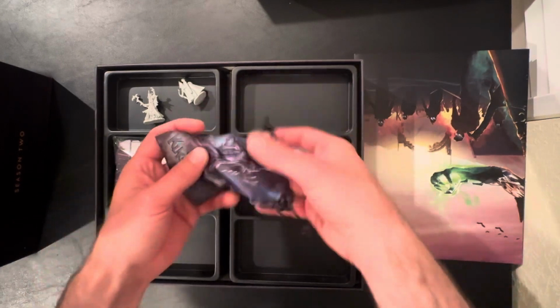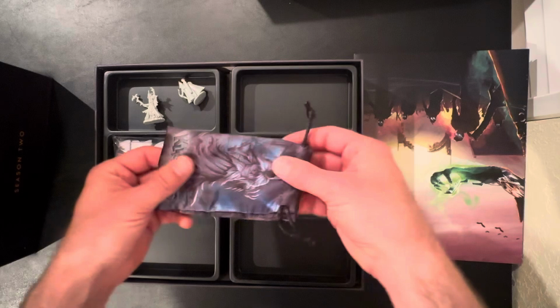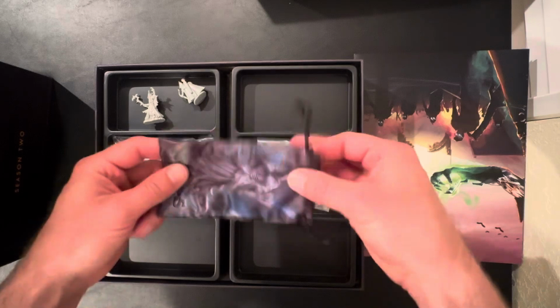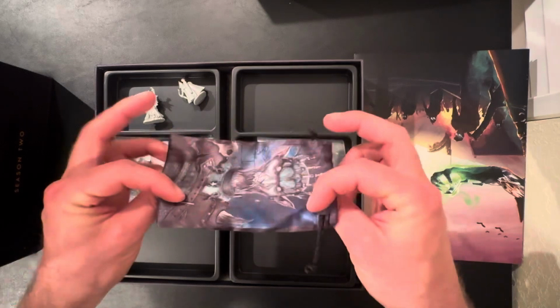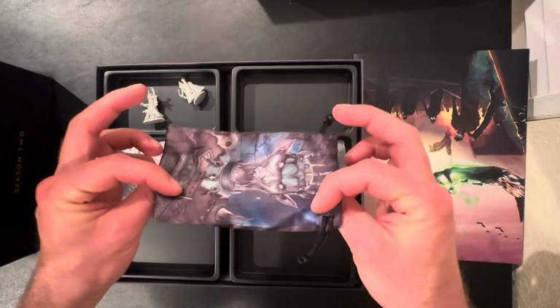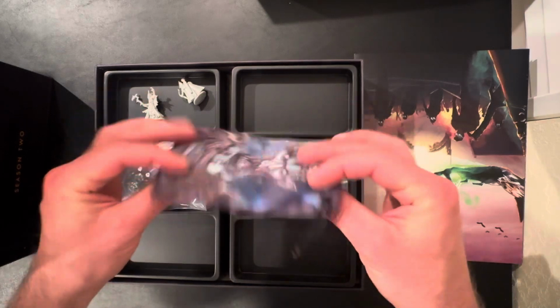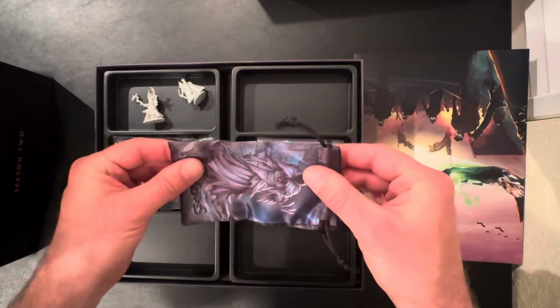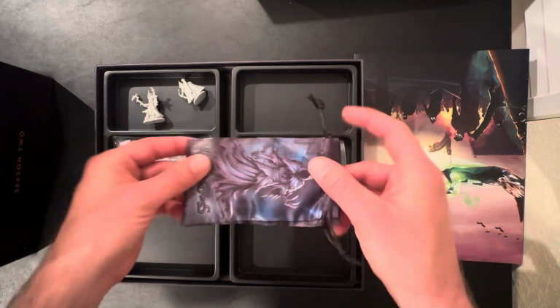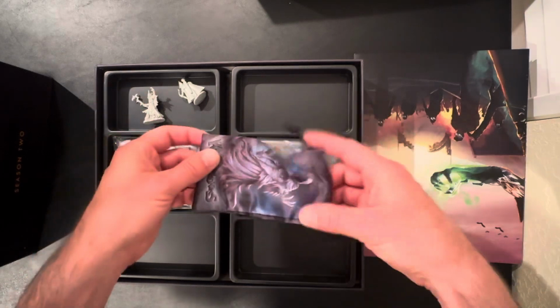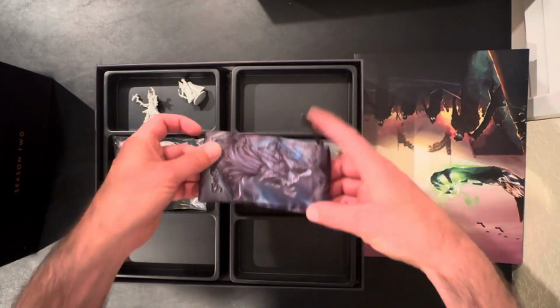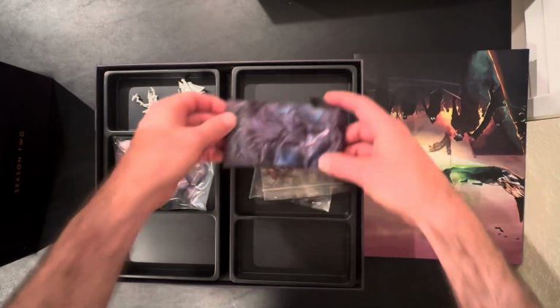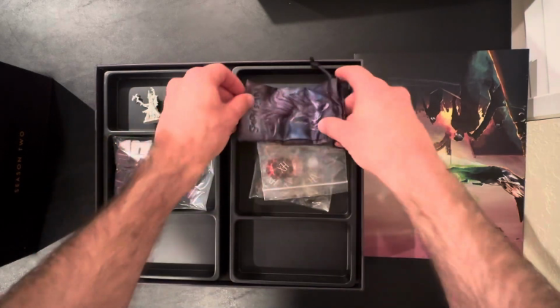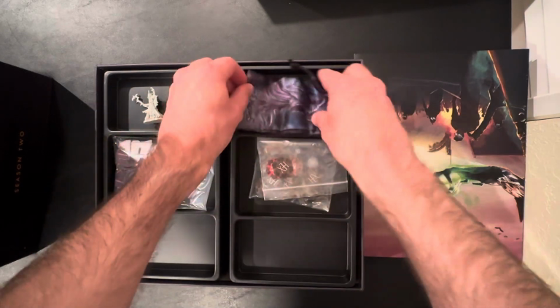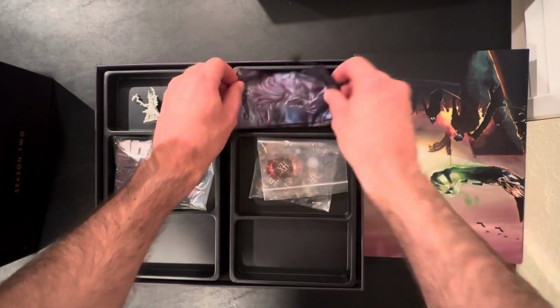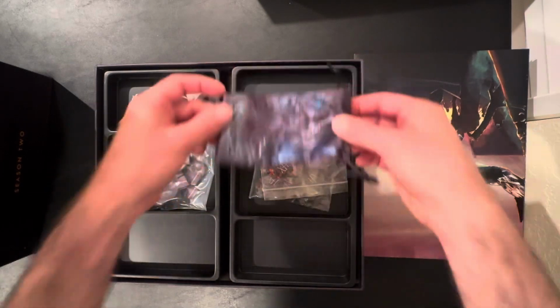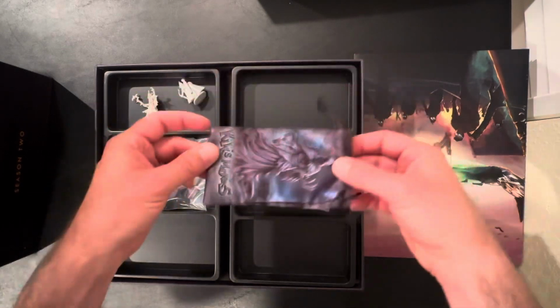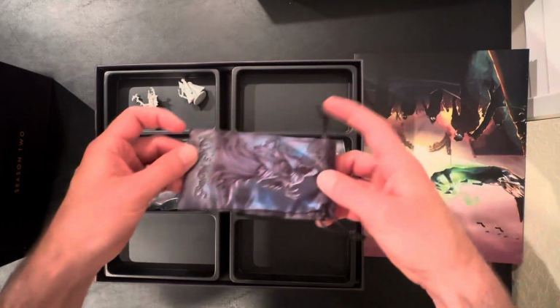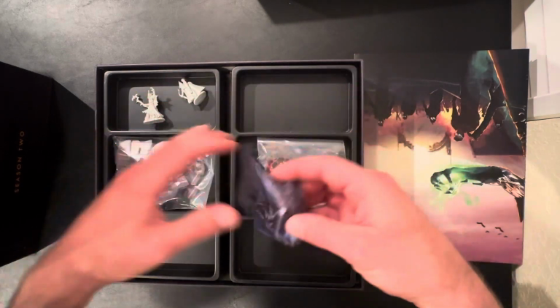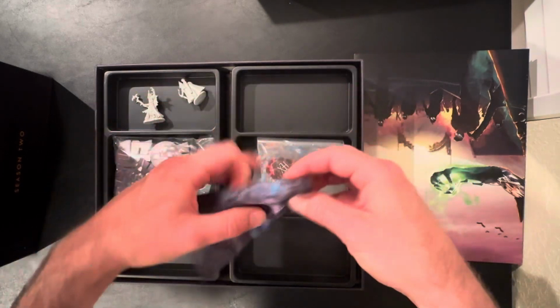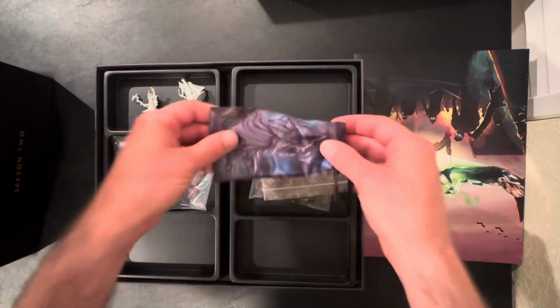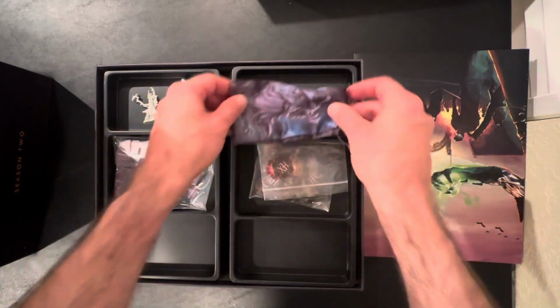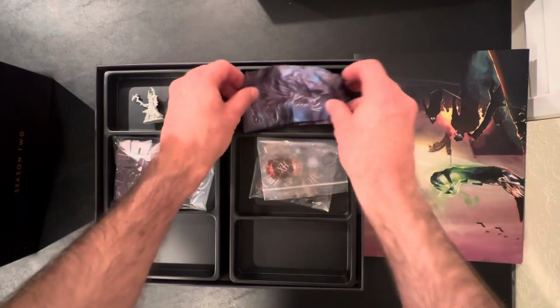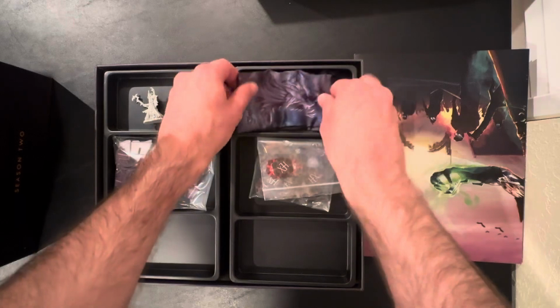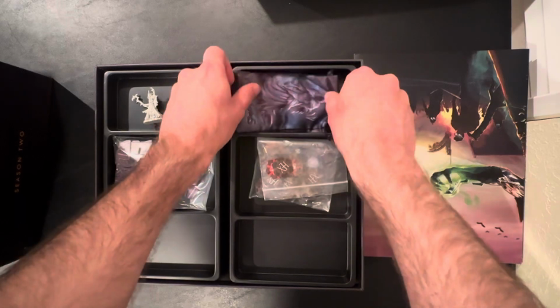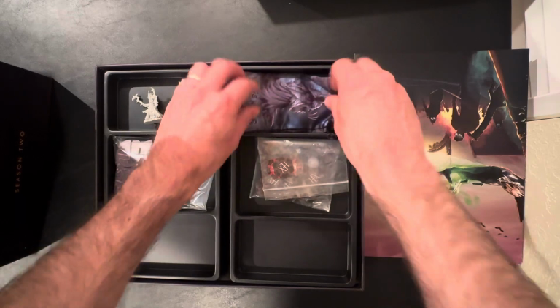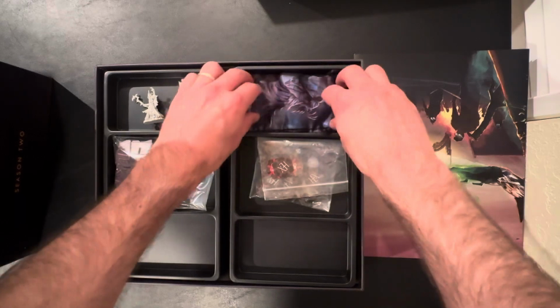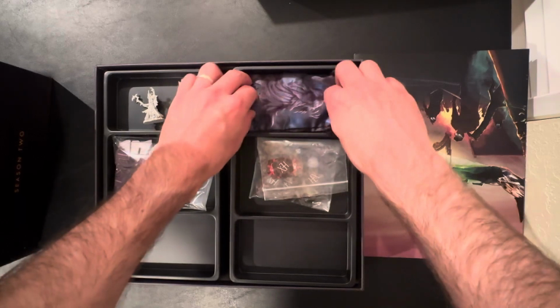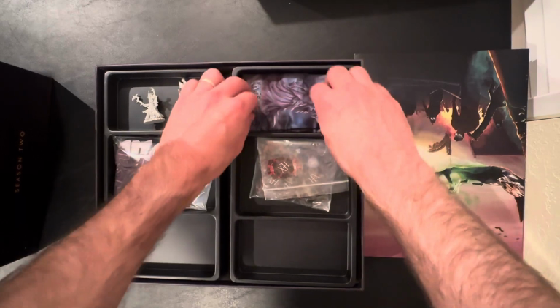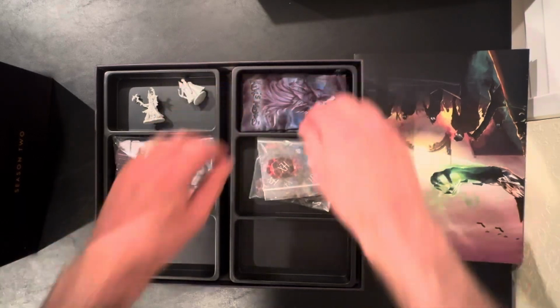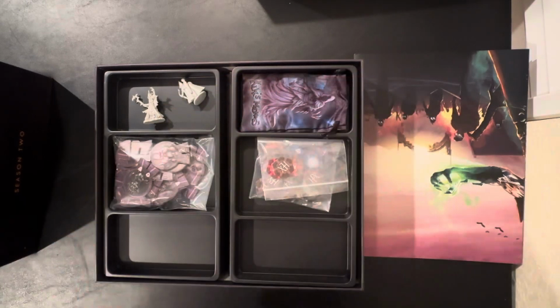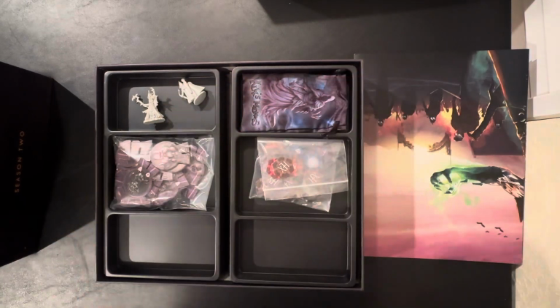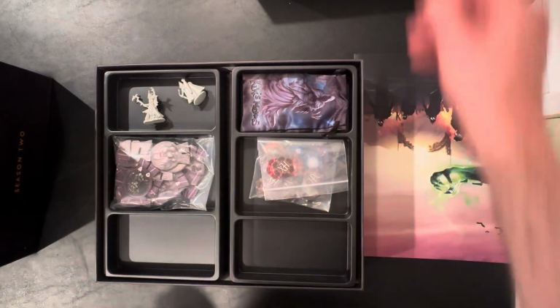We also got this beautiful dice bag as well. There's nothing in it — eventually I could put some dice in it if I wanted to, but again, I have all that in the hero chest.